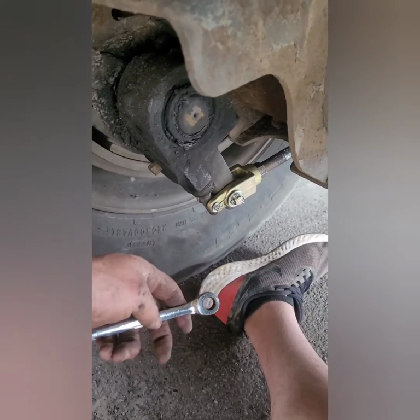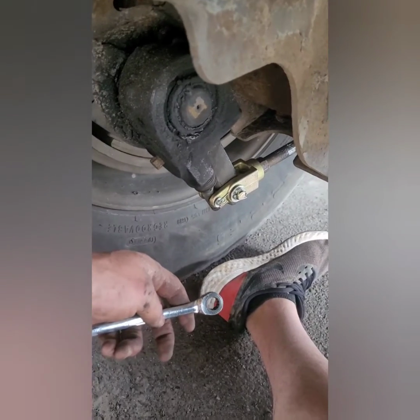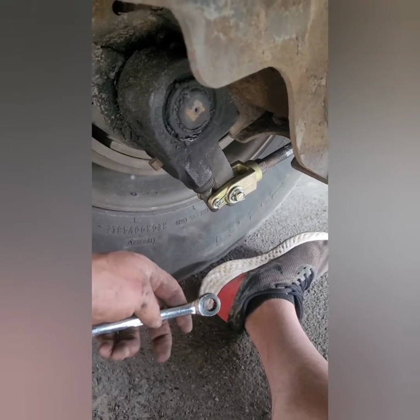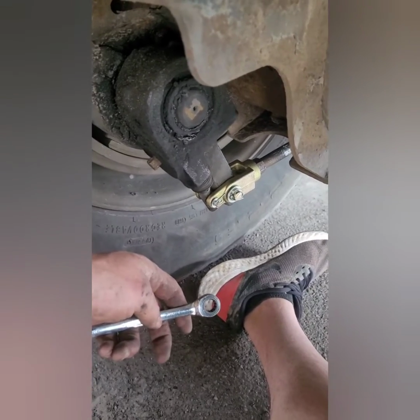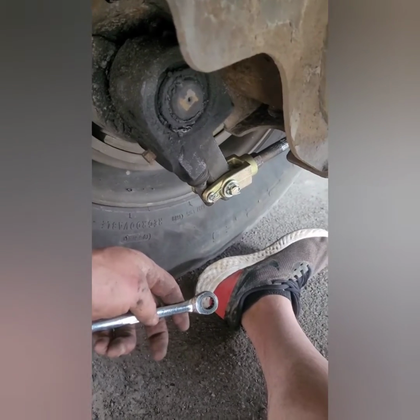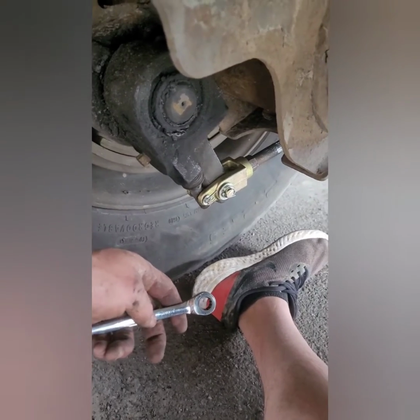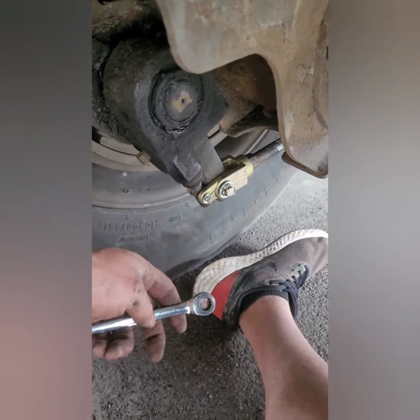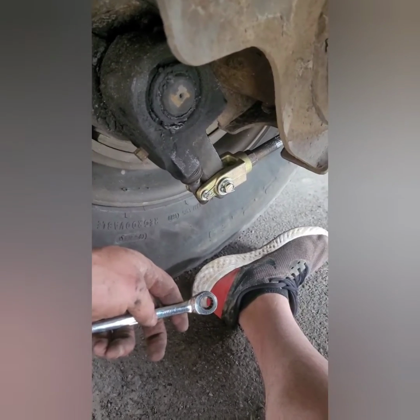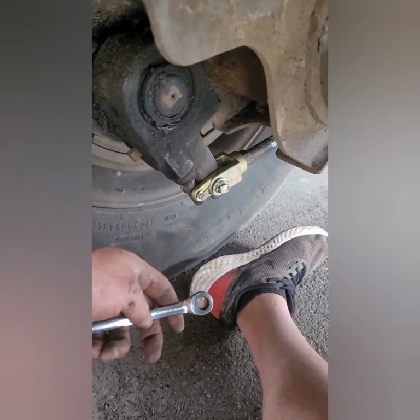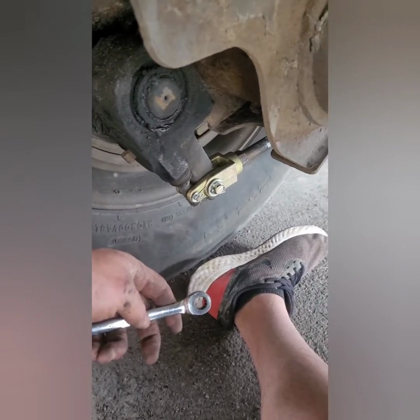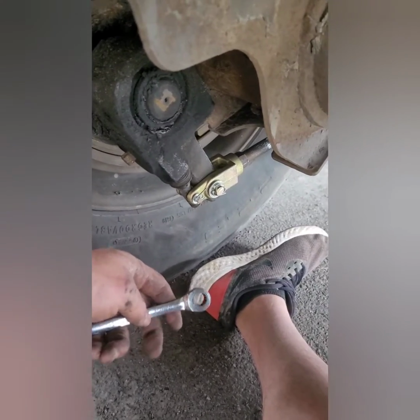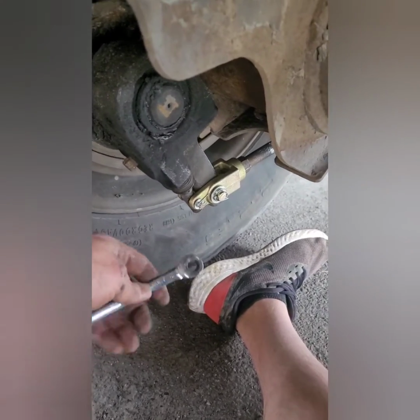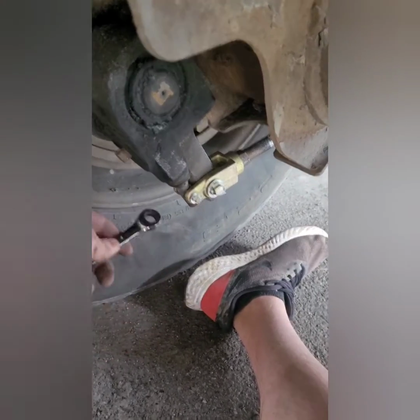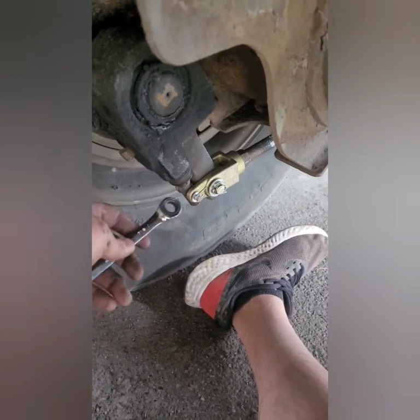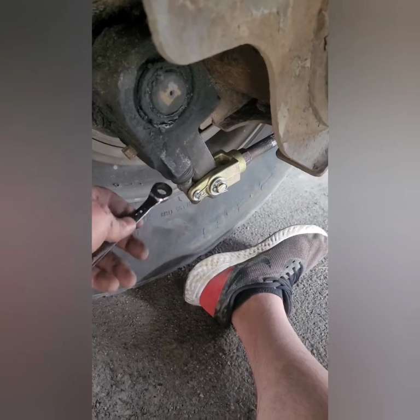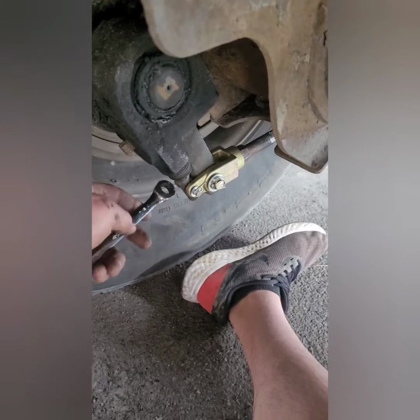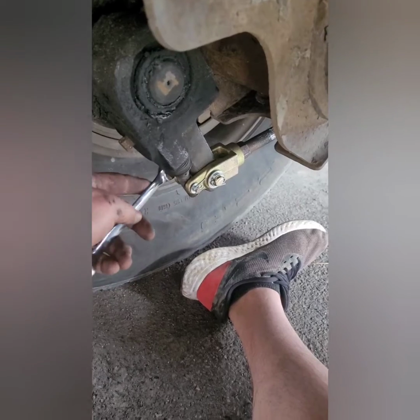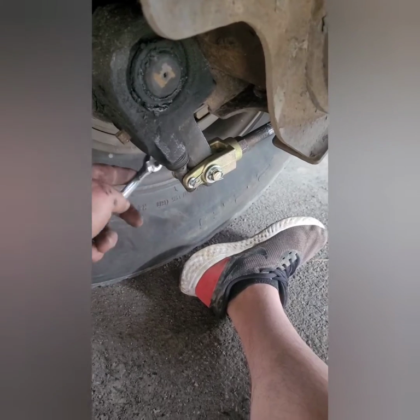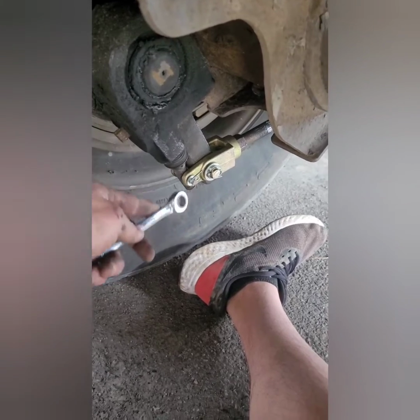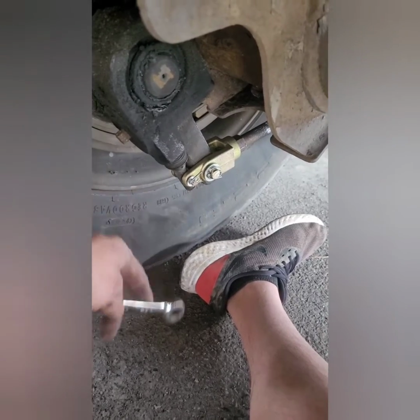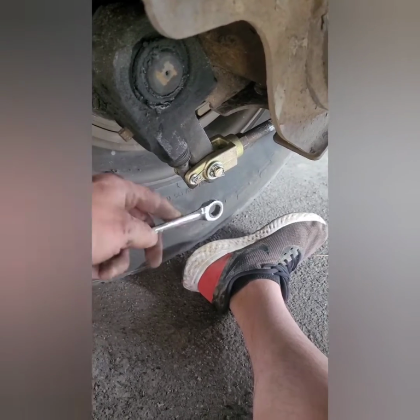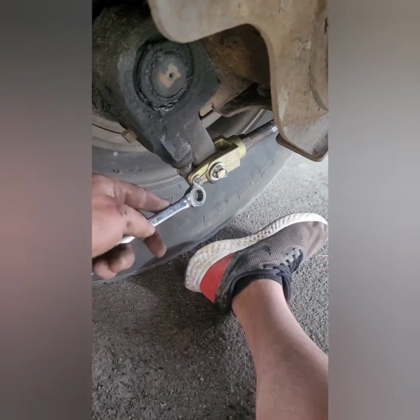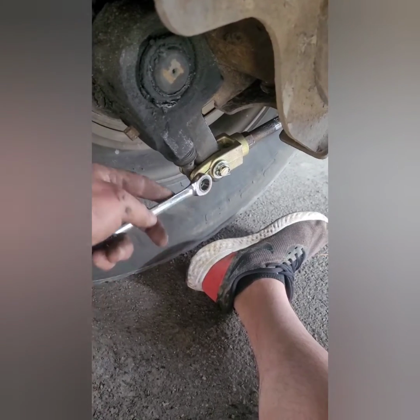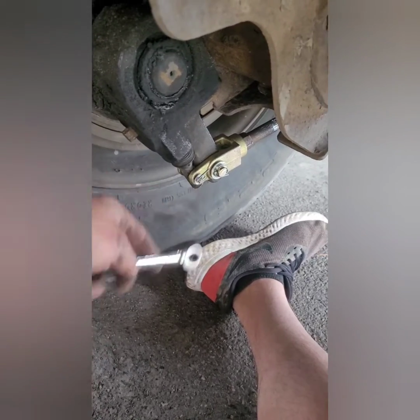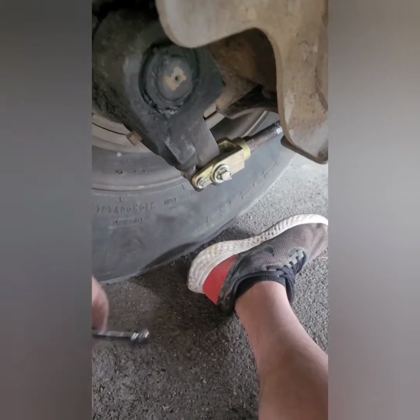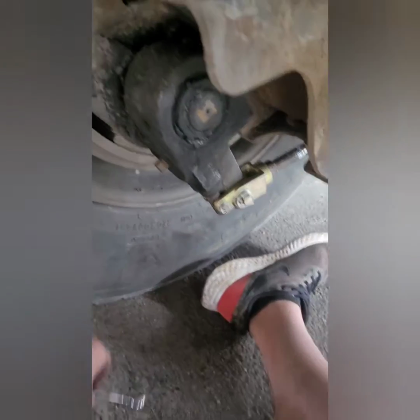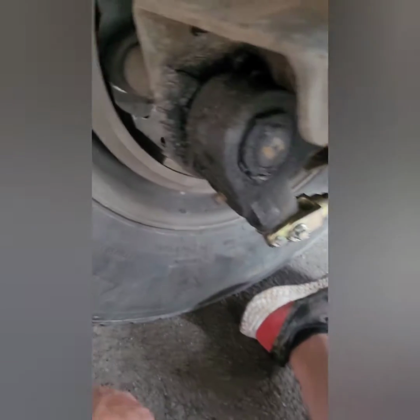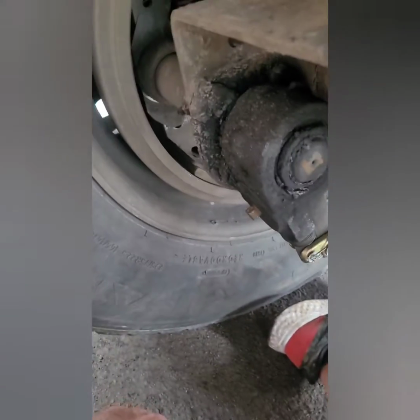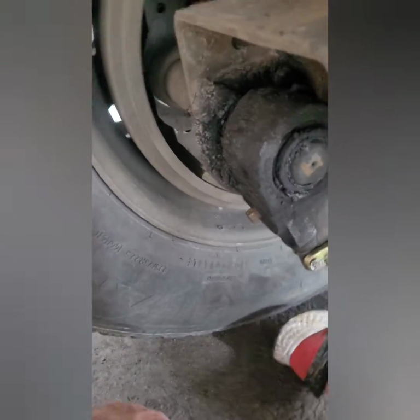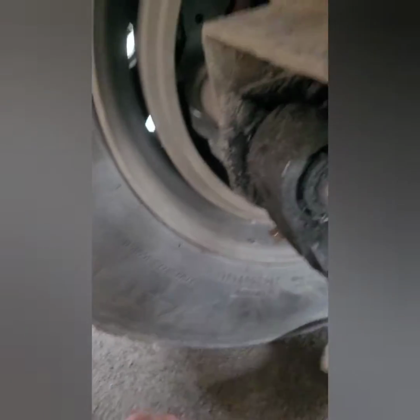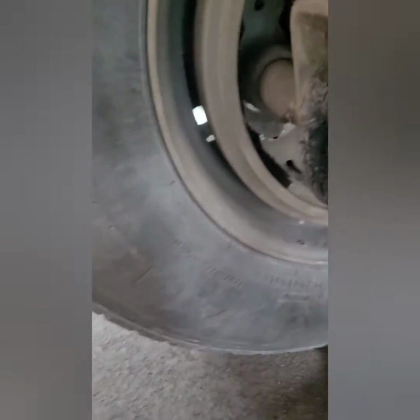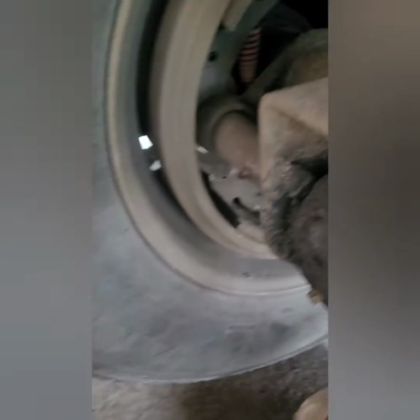There it is, y'all — got it on. Got the pins in. Fixing to adjust these brakes.